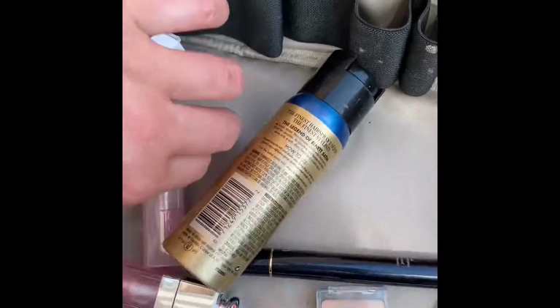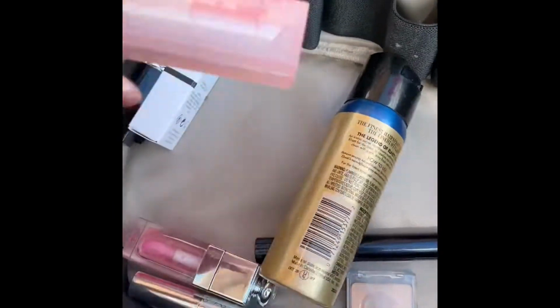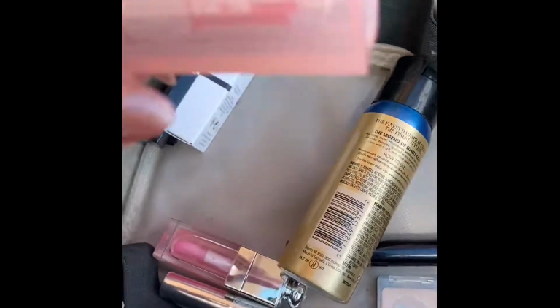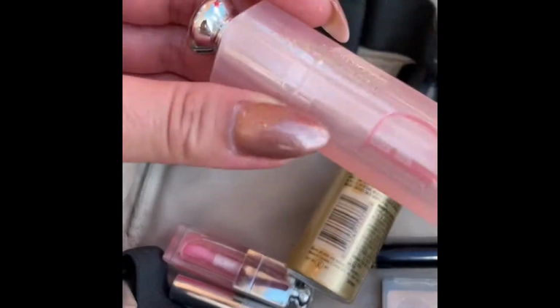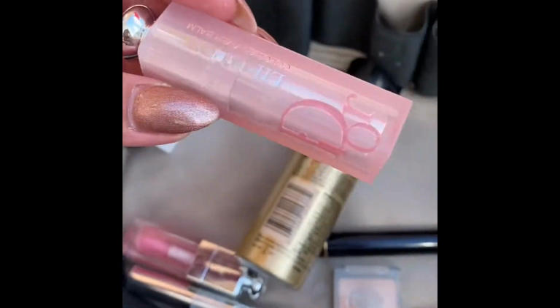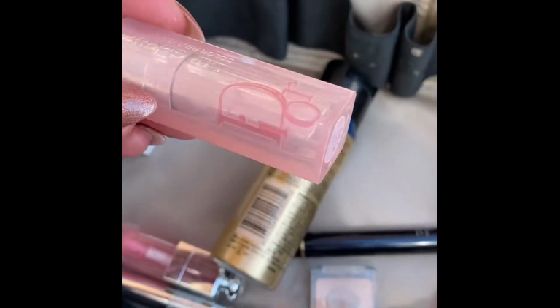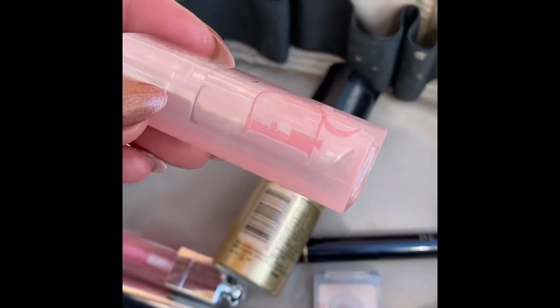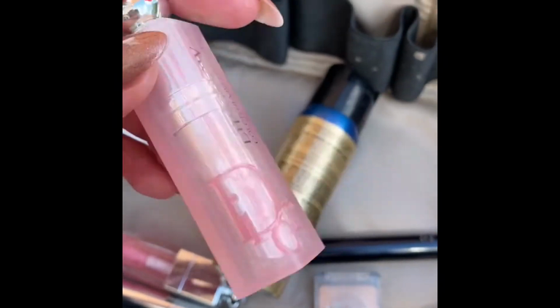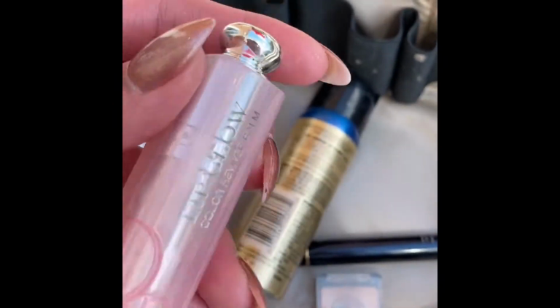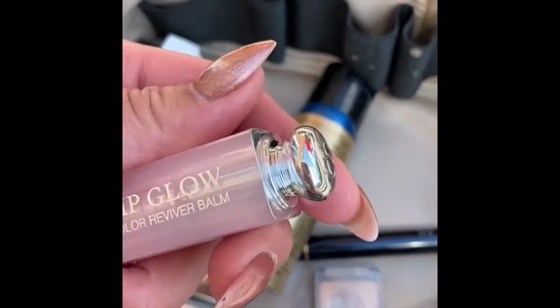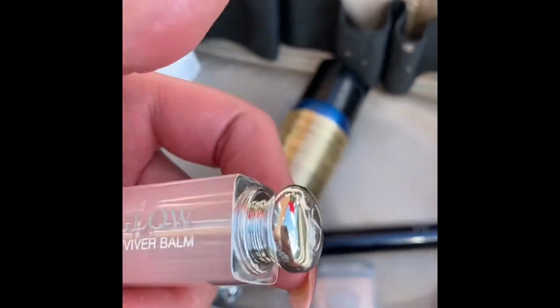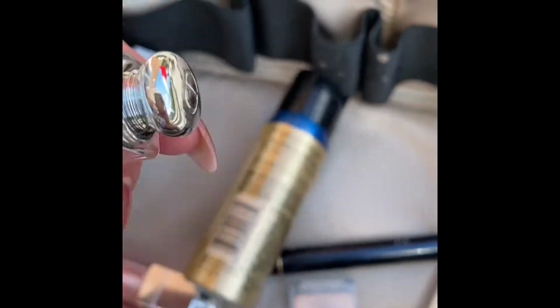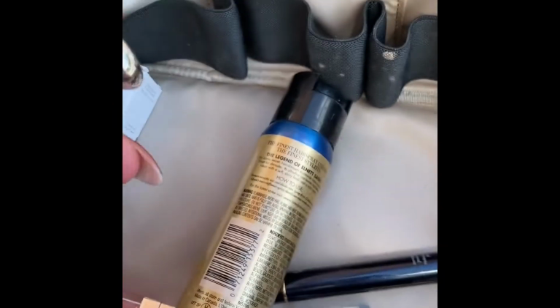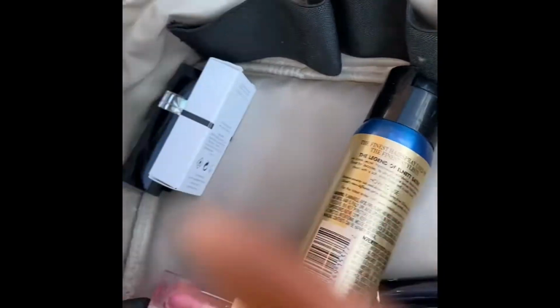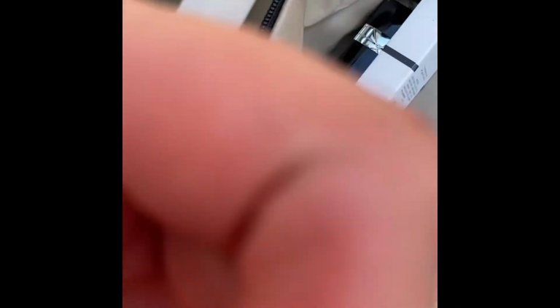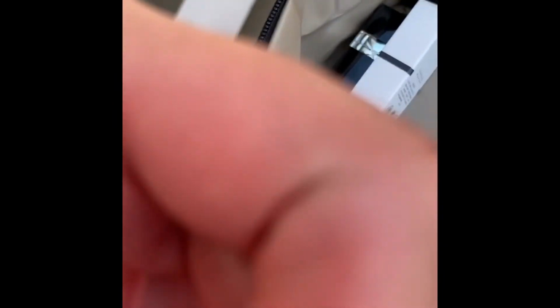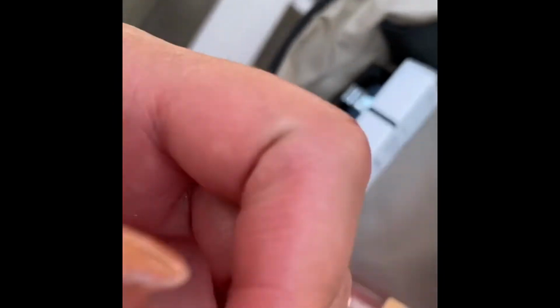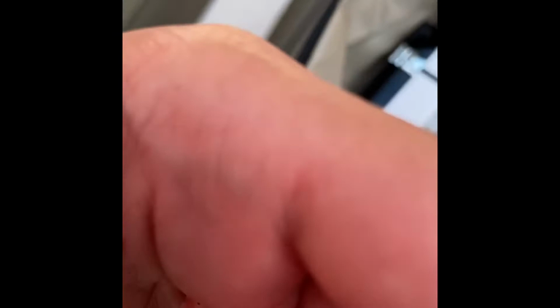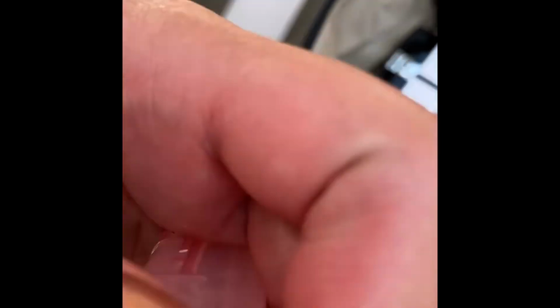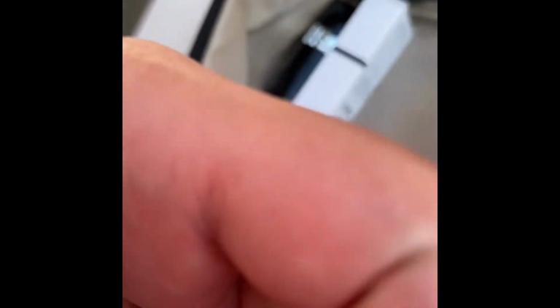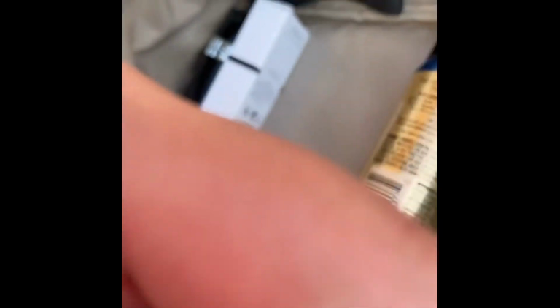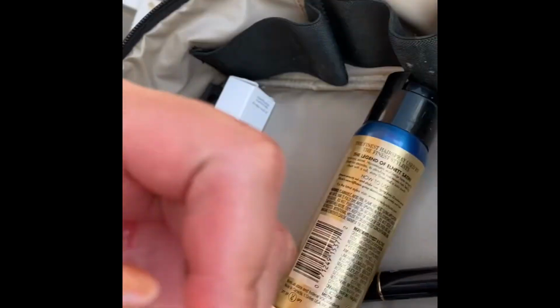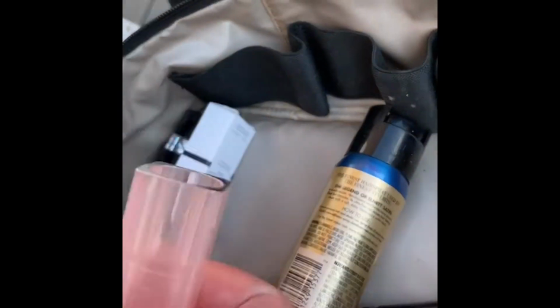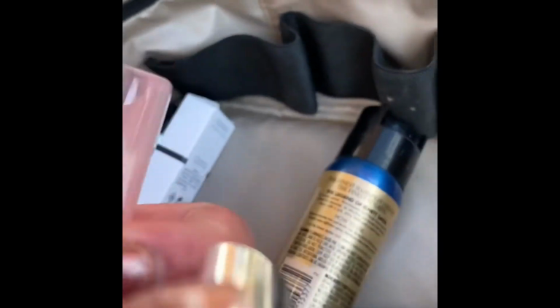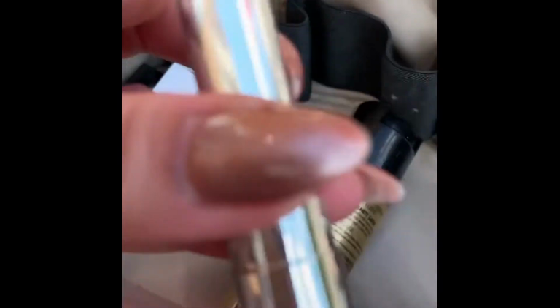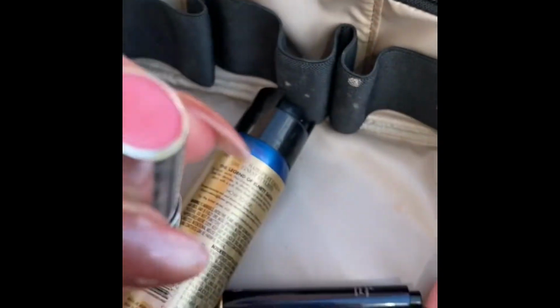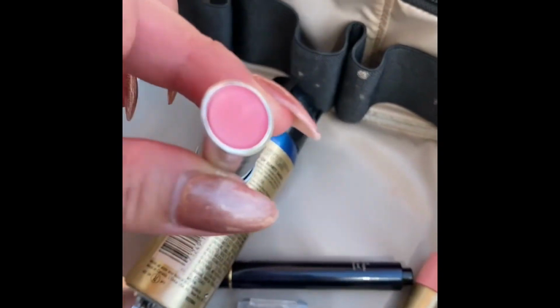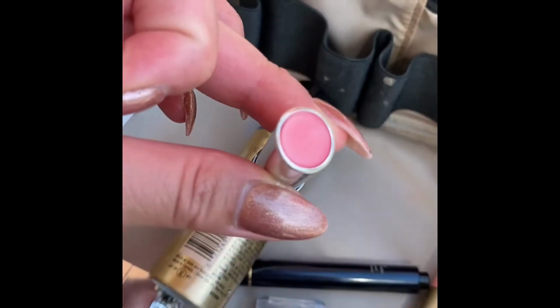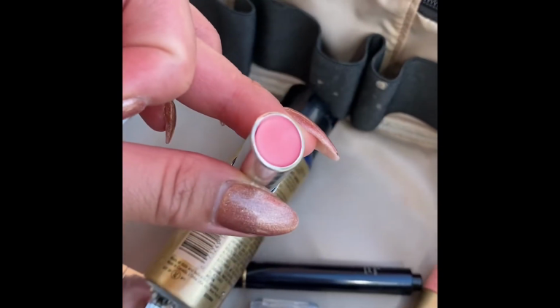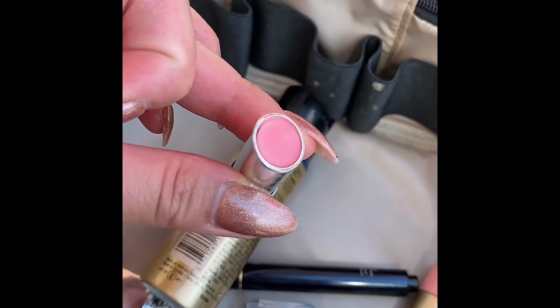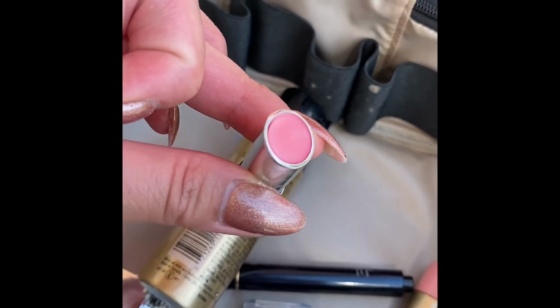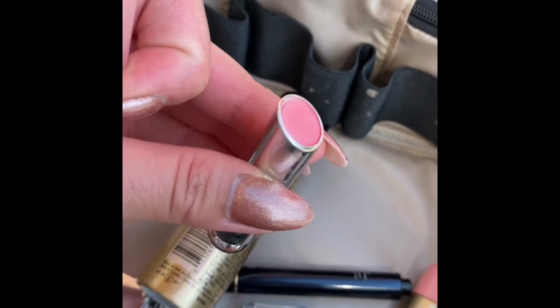Of course I have the Dior Lip Glow in 001 Universal — just the classic pink.